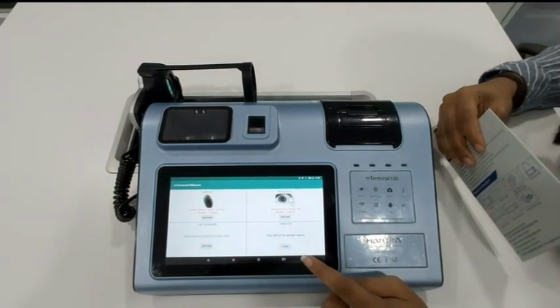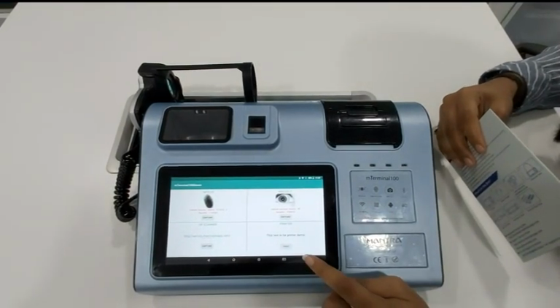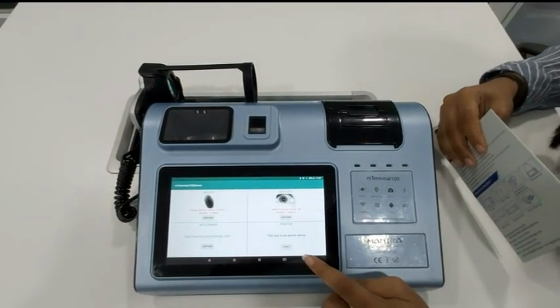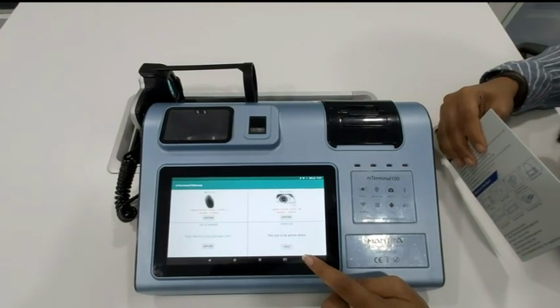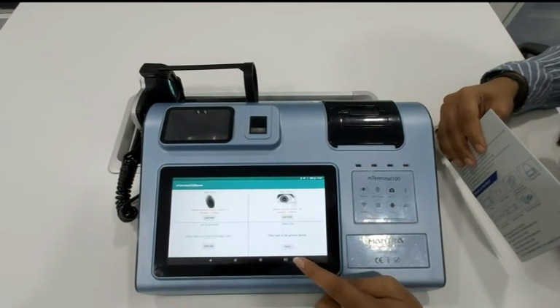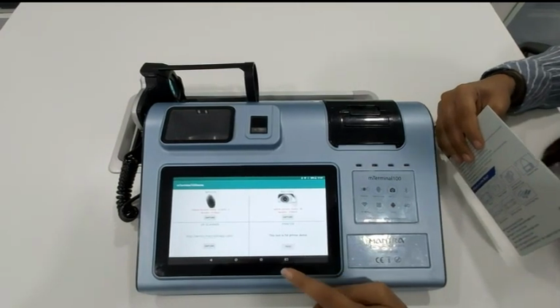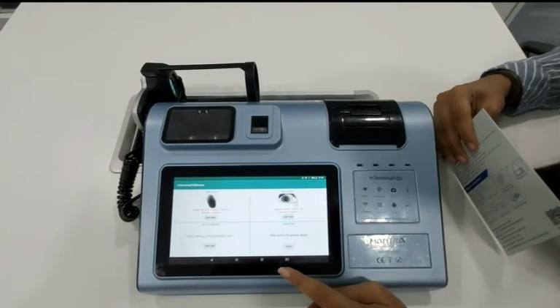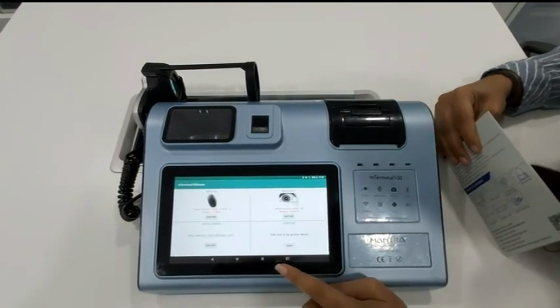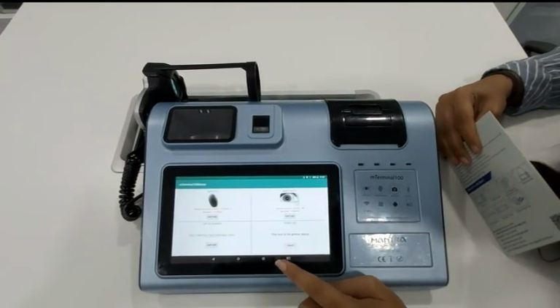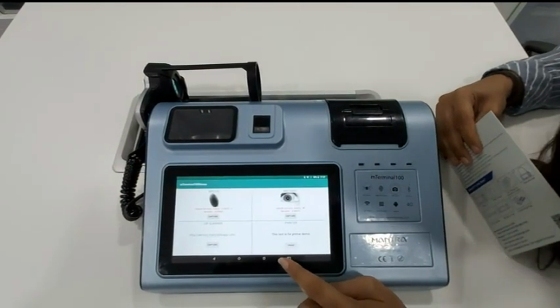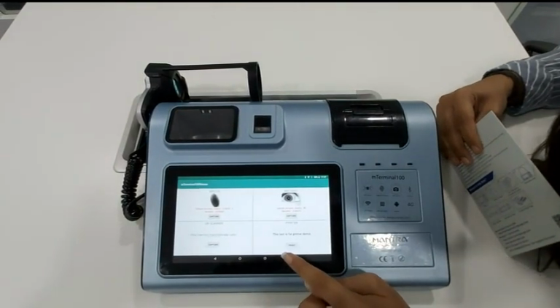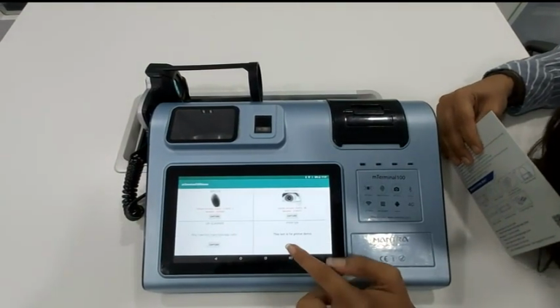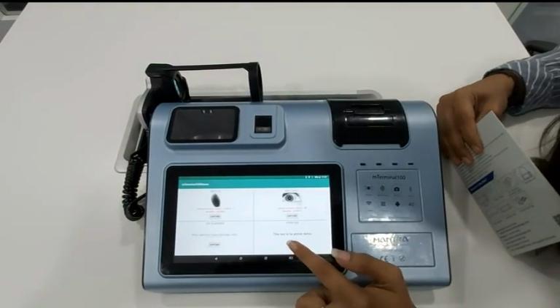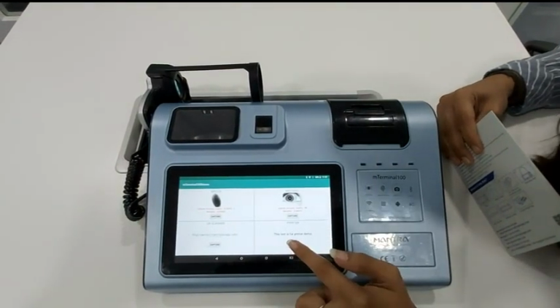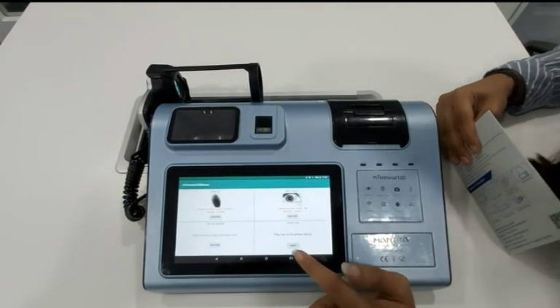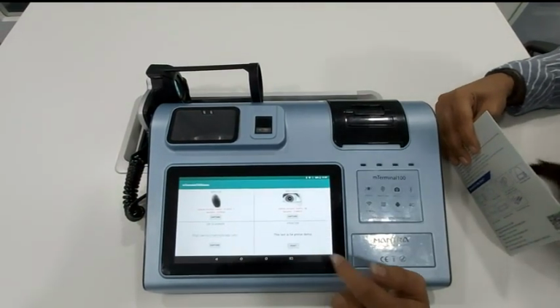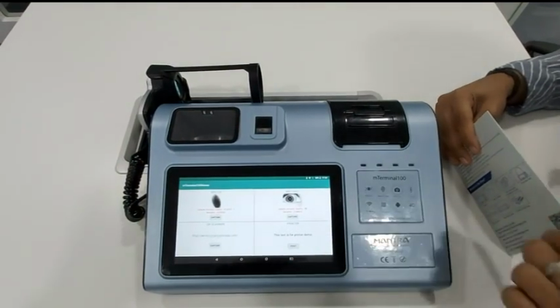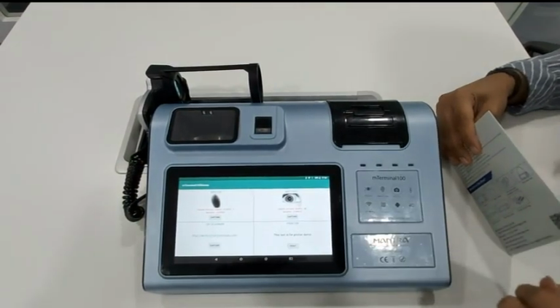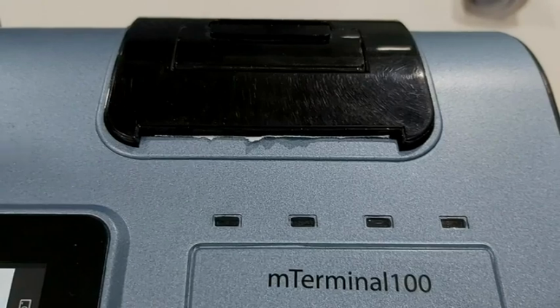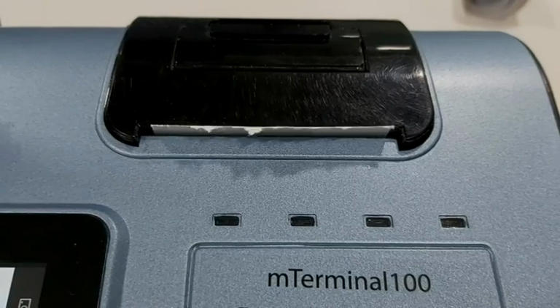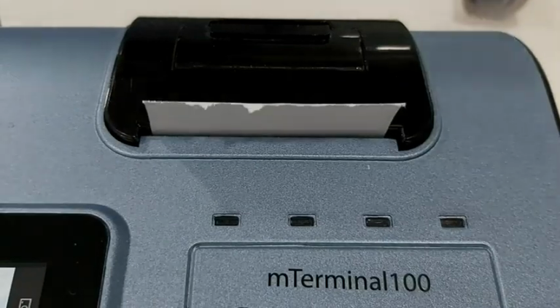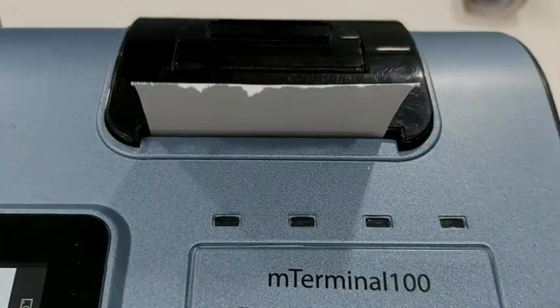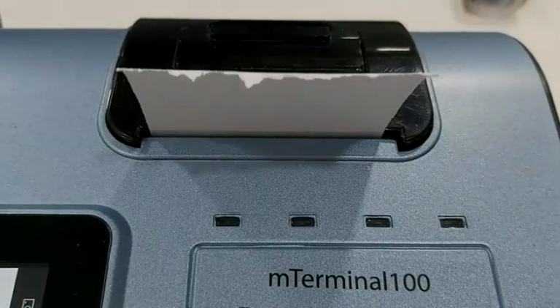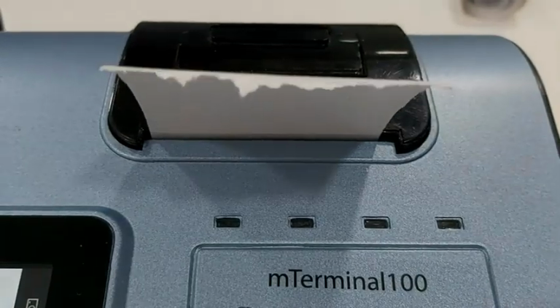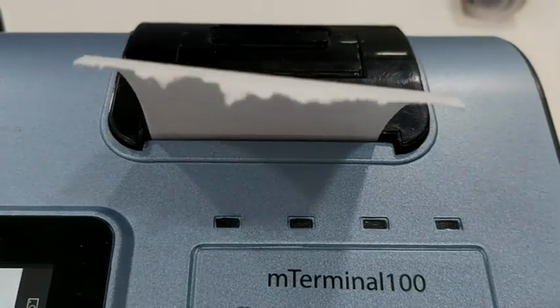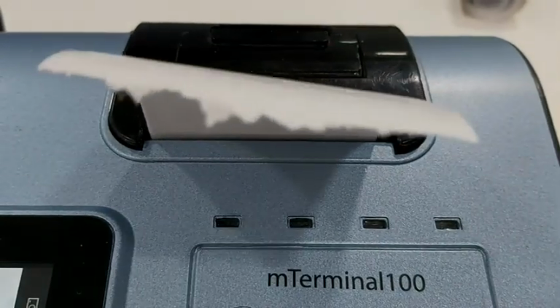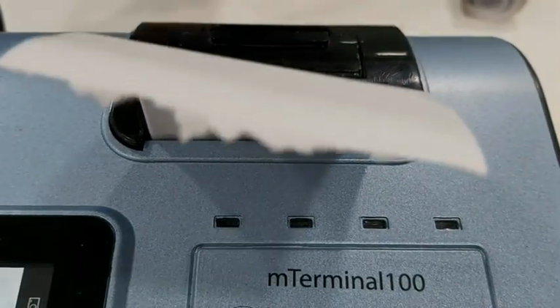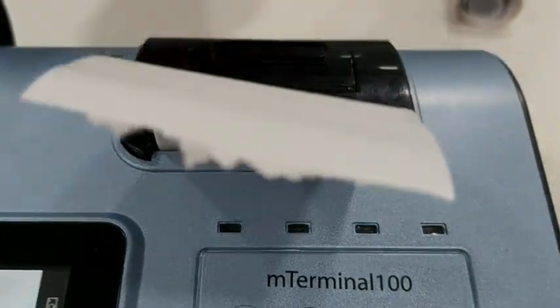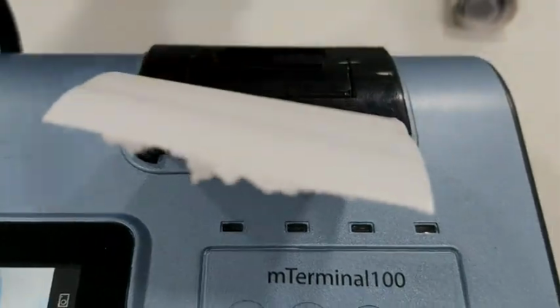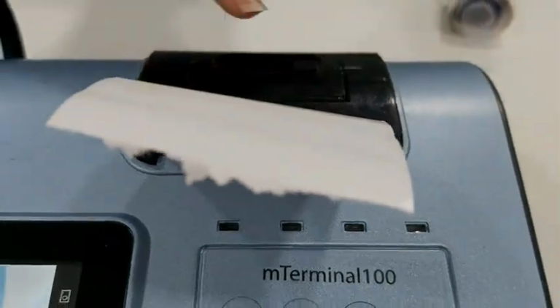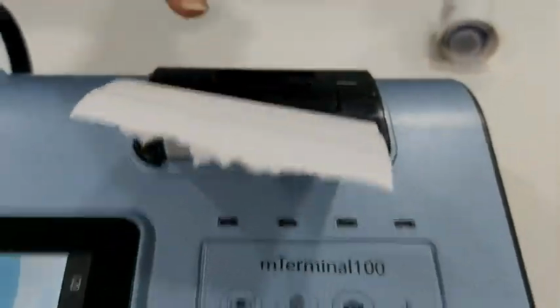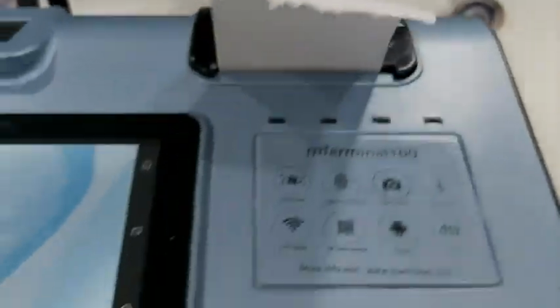To get the print, press the print button. After pressing the print button, the output will be generated.